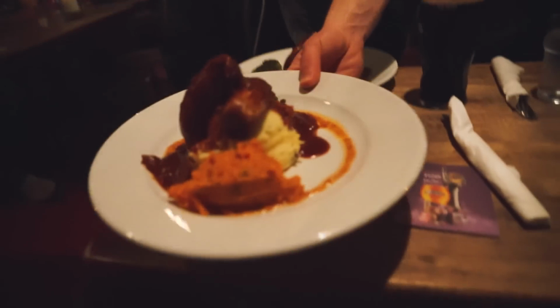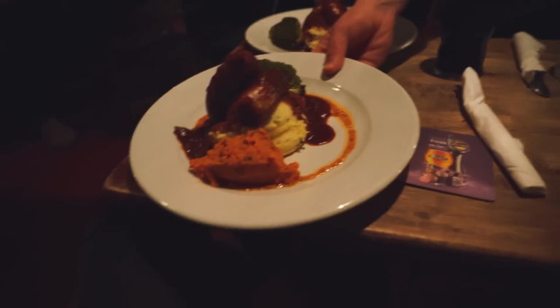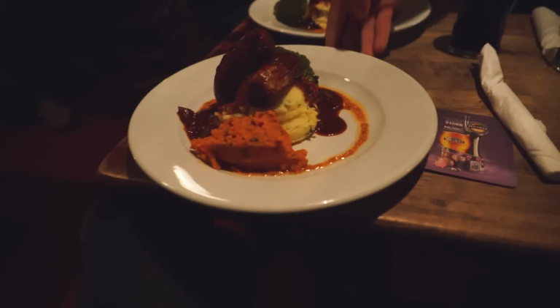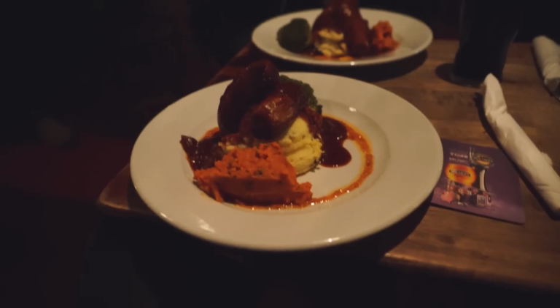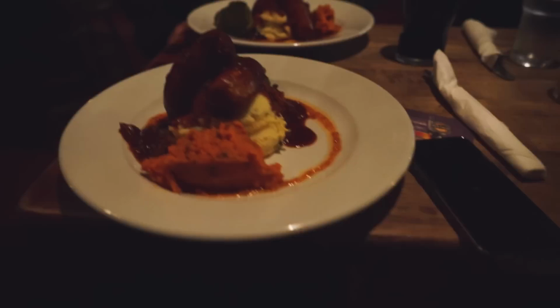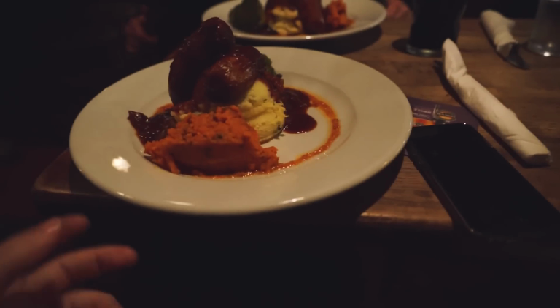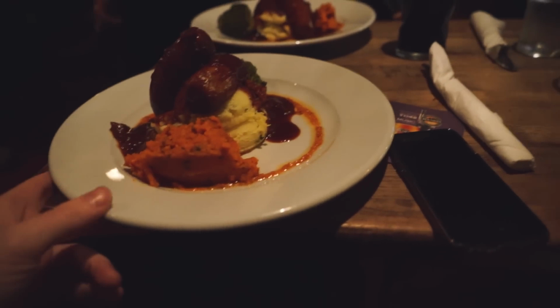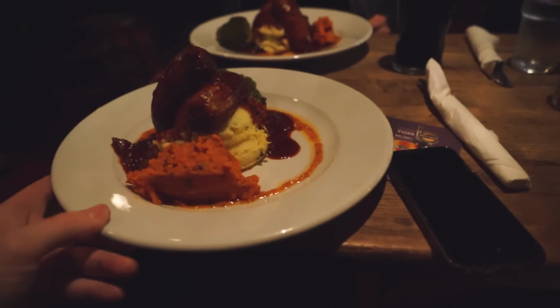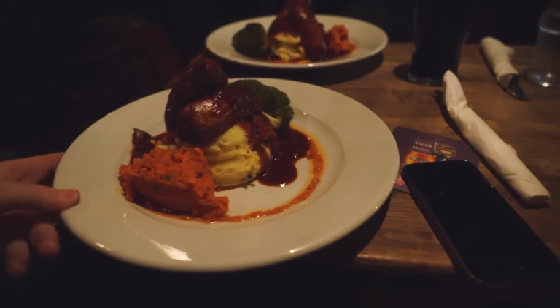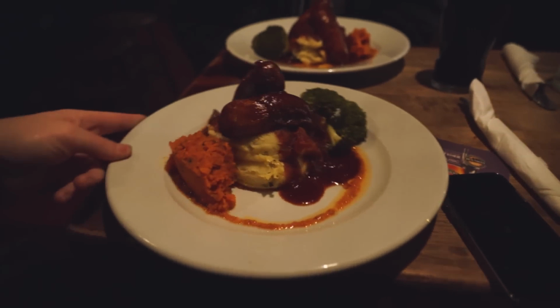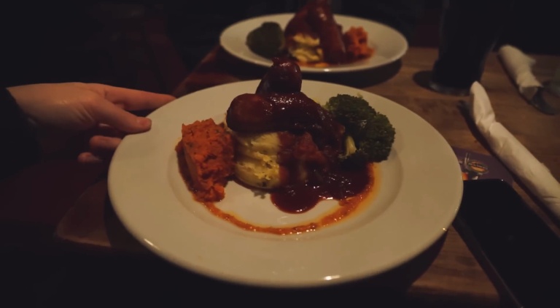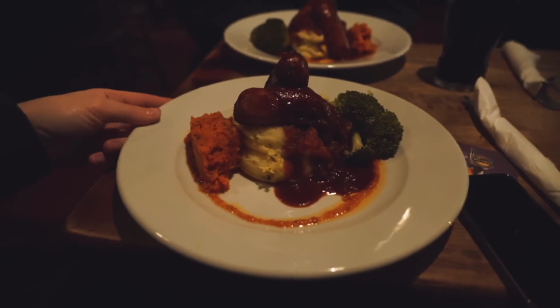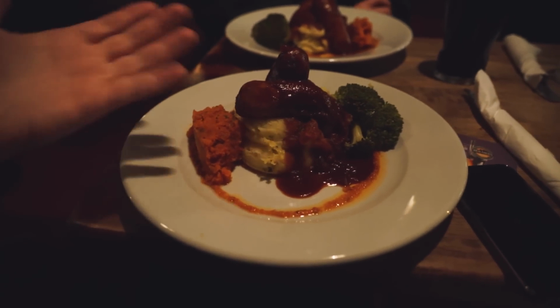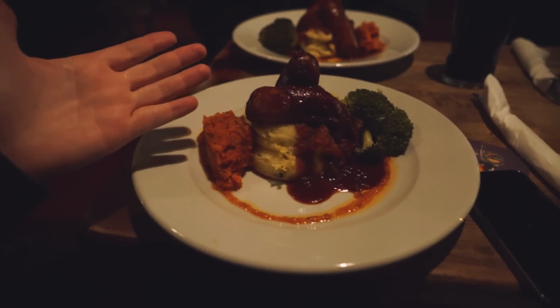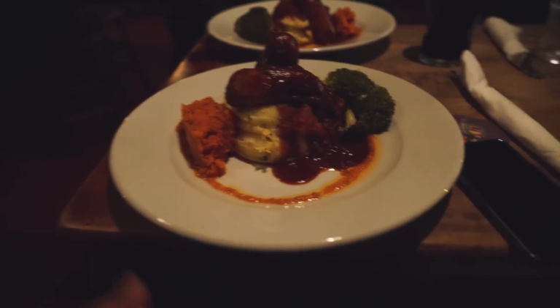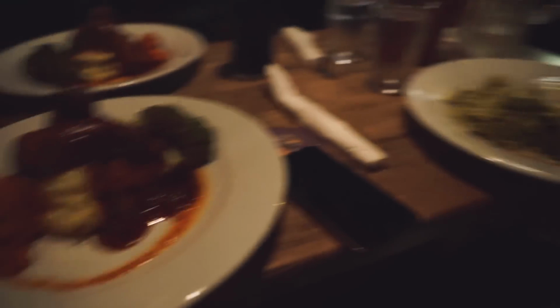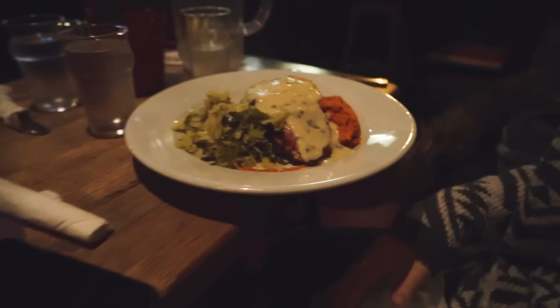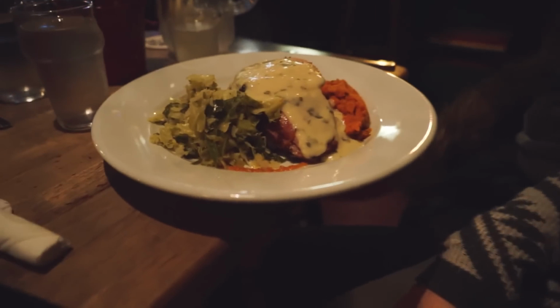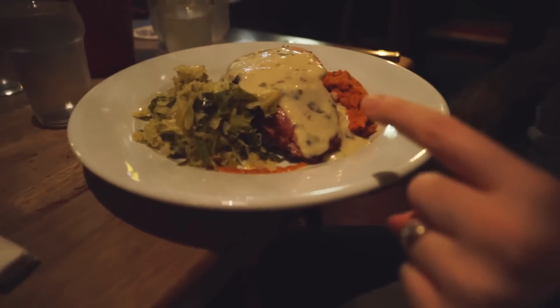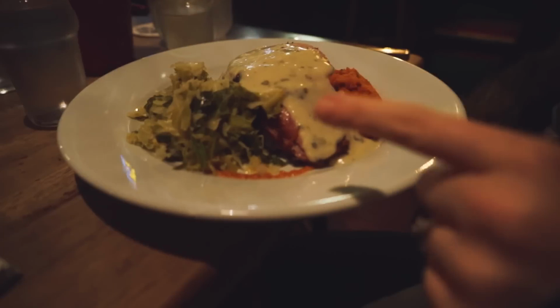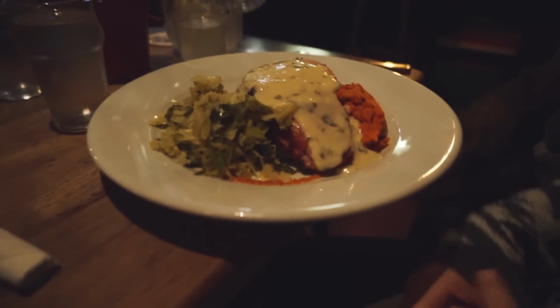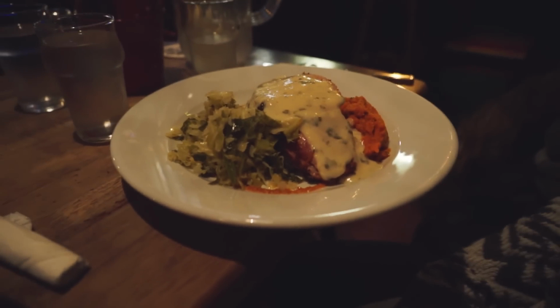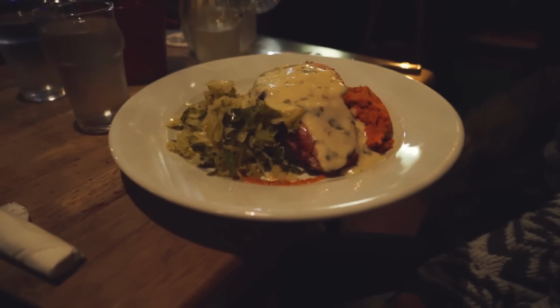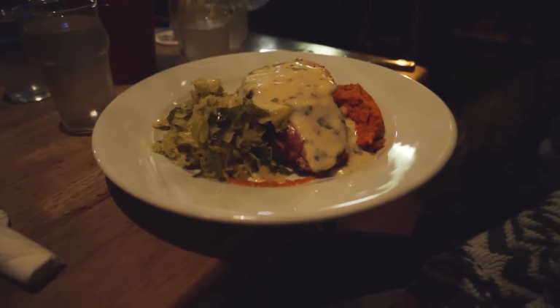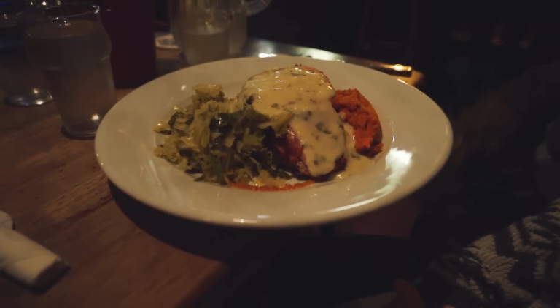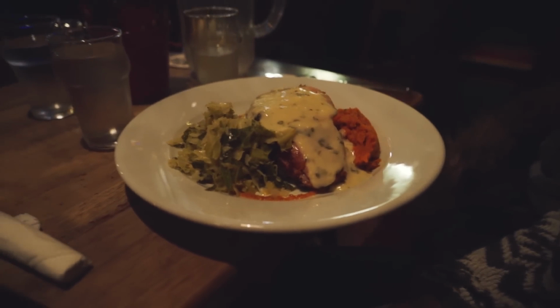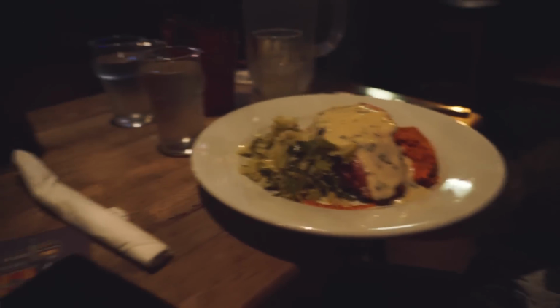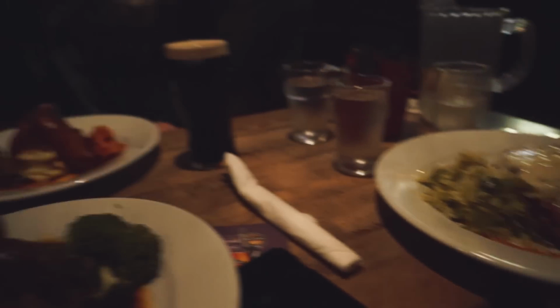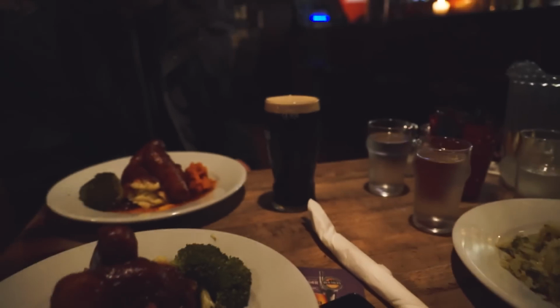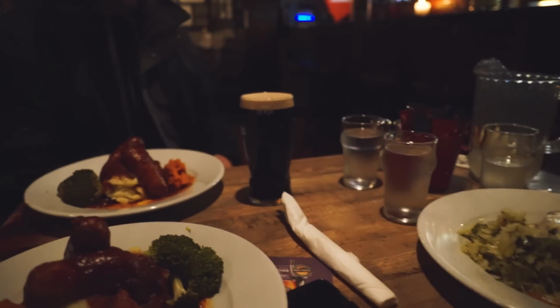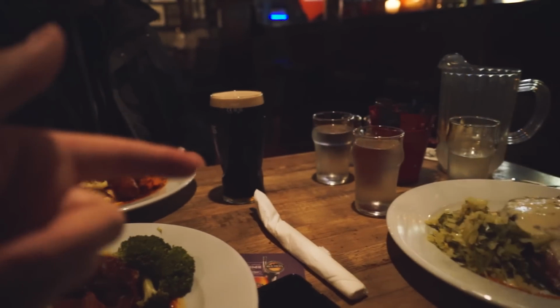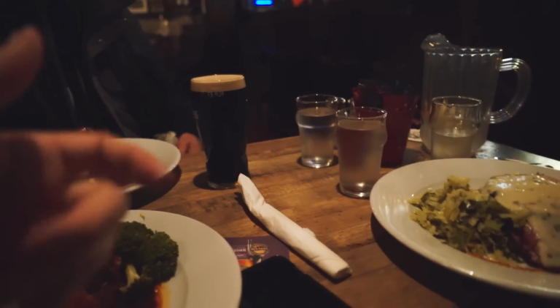Classic dish. What did you go with? I got bacon and cabbage. Dude, it looks awesome. I think it's a pretty traditional Irish dish. And we have a couple more pints of Guinness coming.